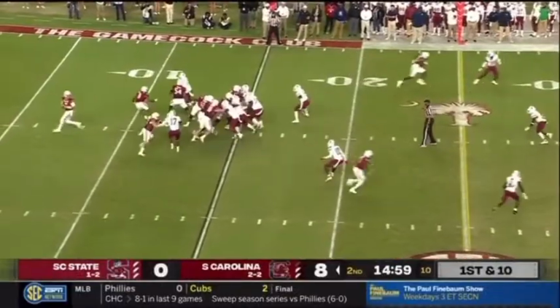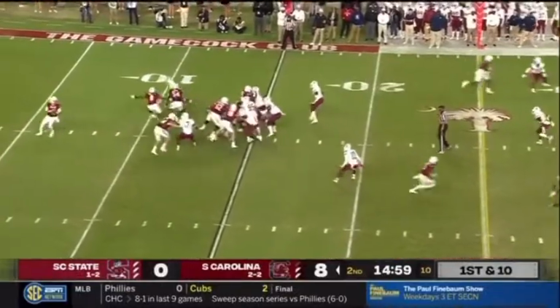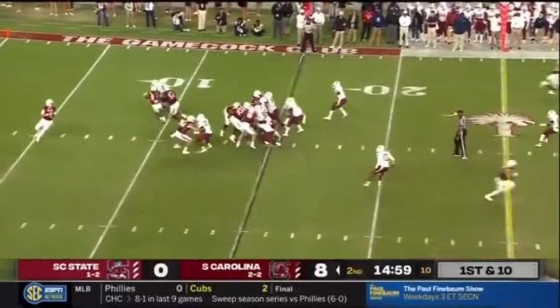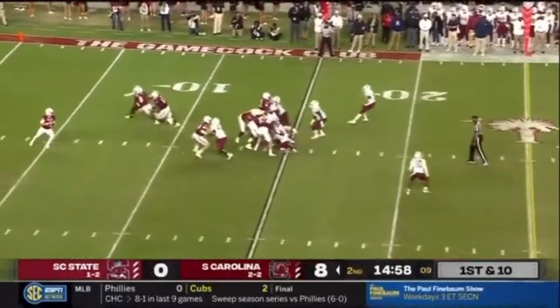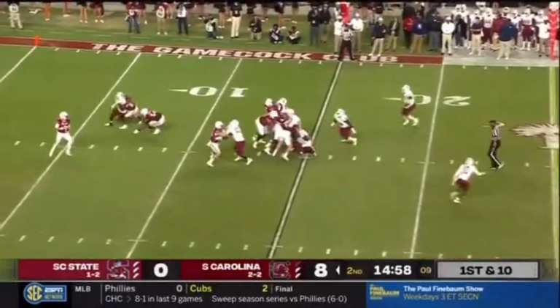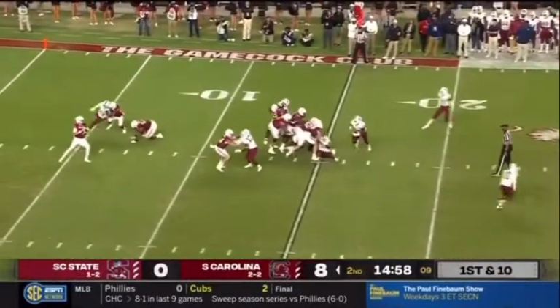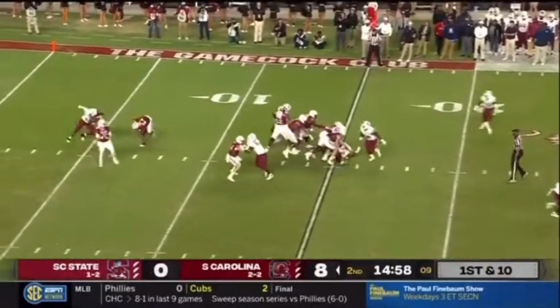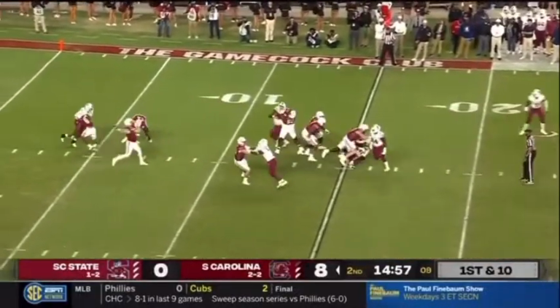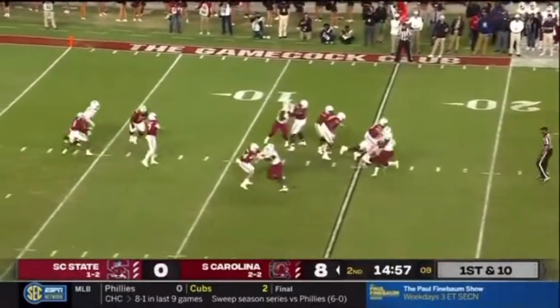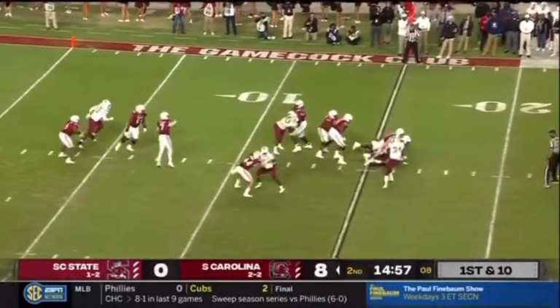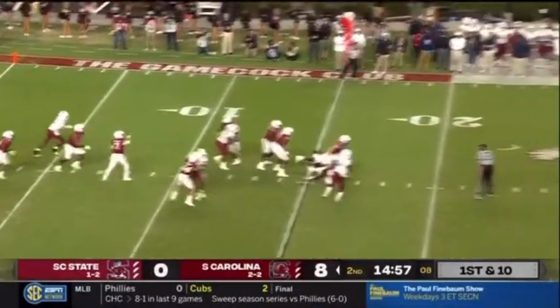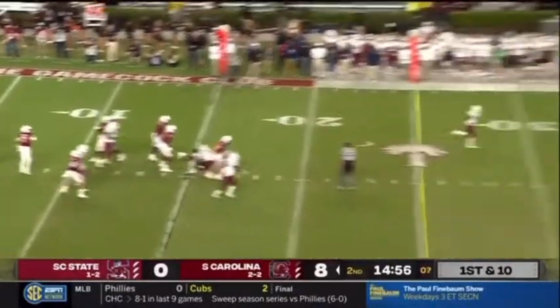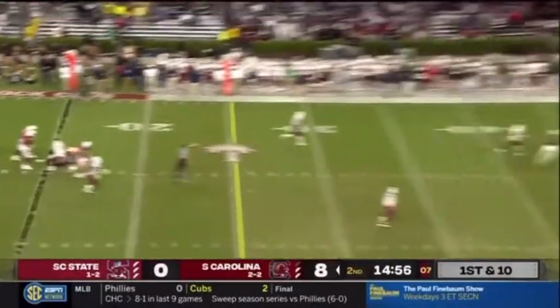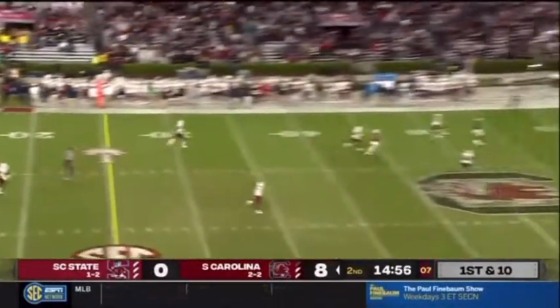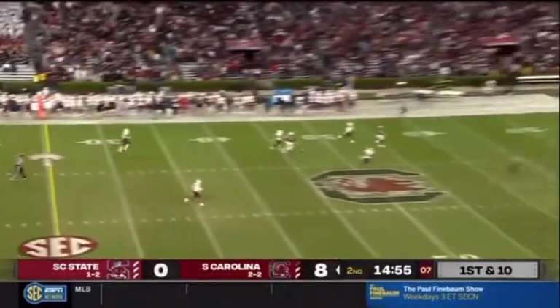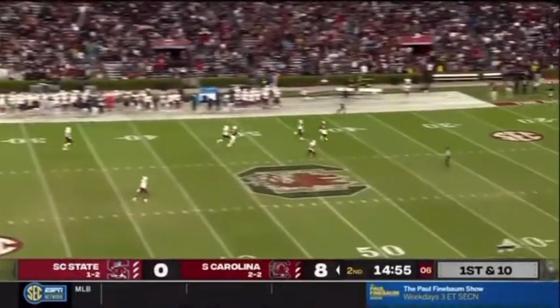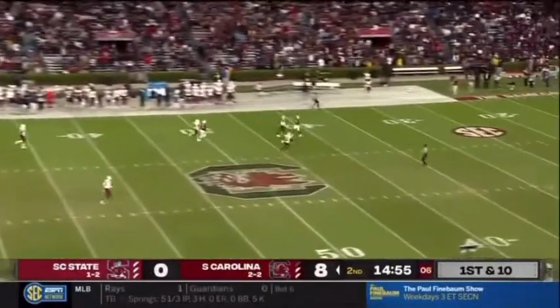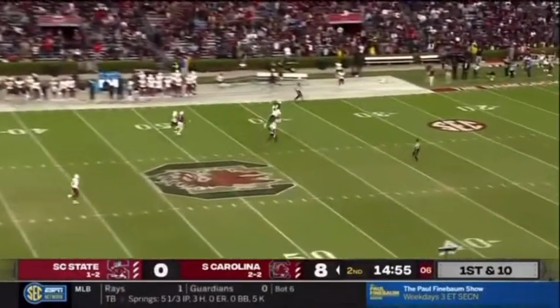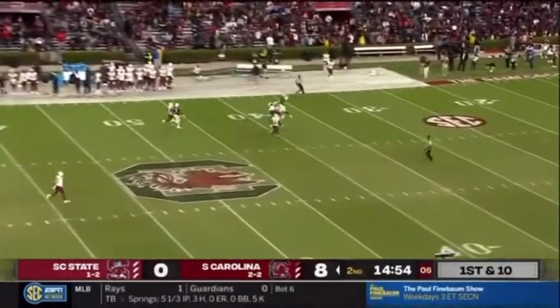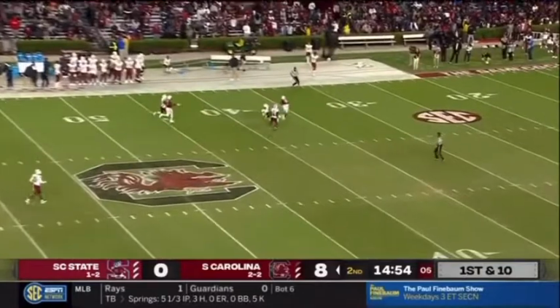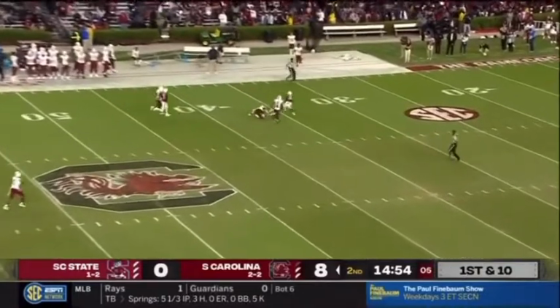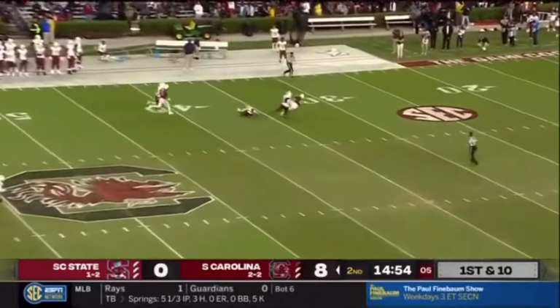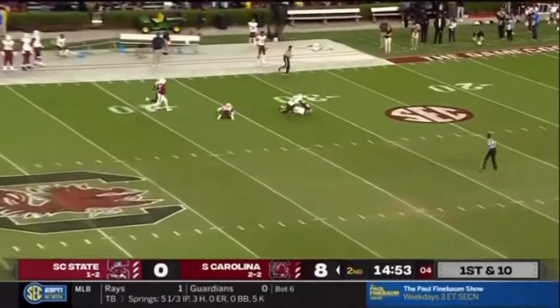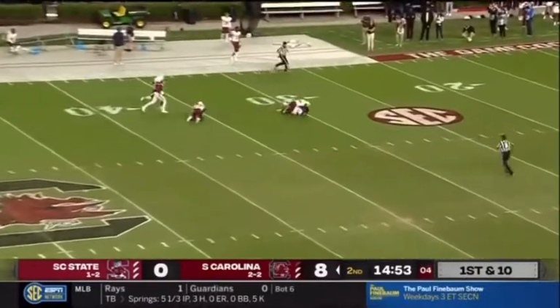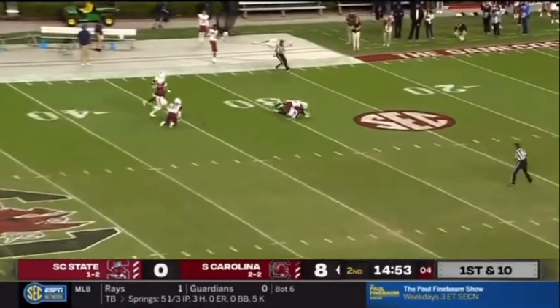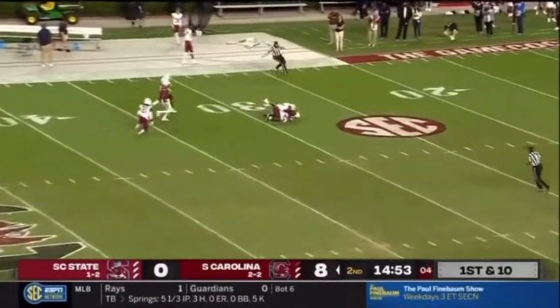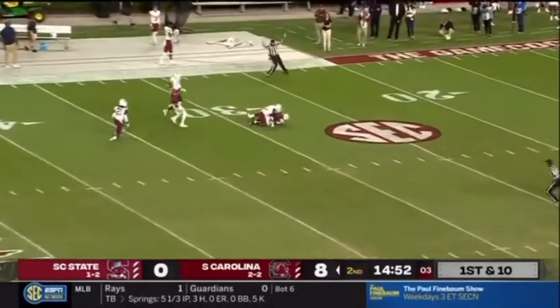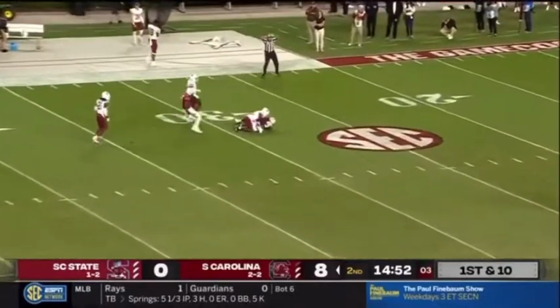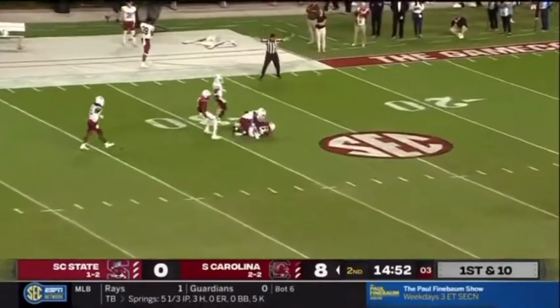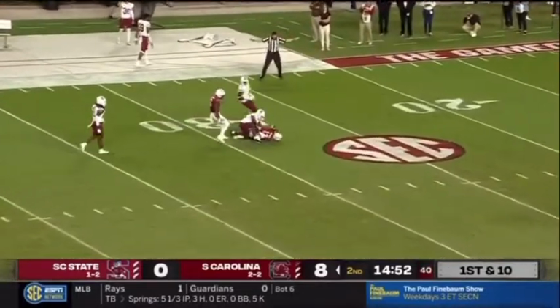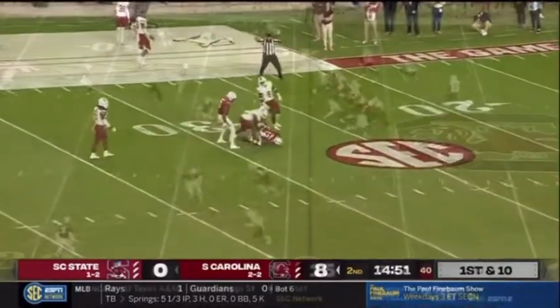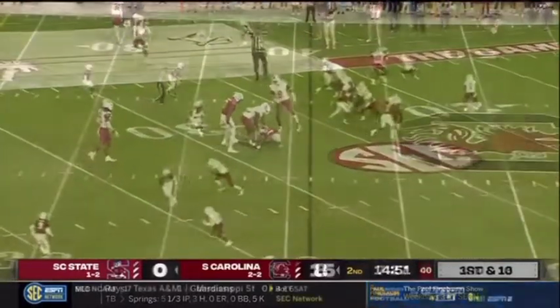Counterplay, no play action — Rattler wants to crank one up, going deep down the field. He's got a man — a leaping catch at the 35. Jalen.